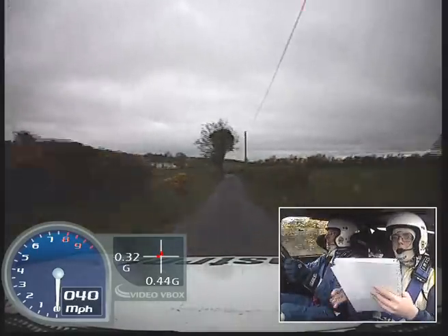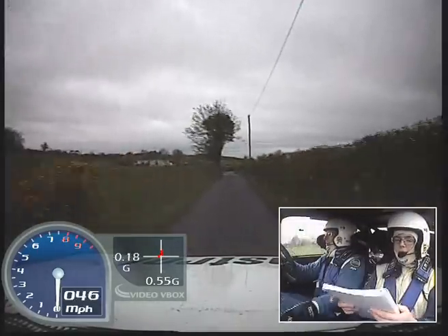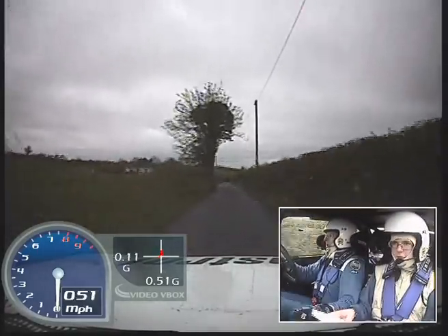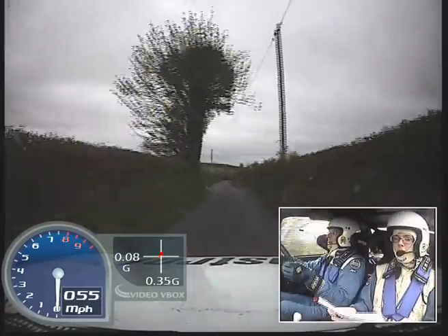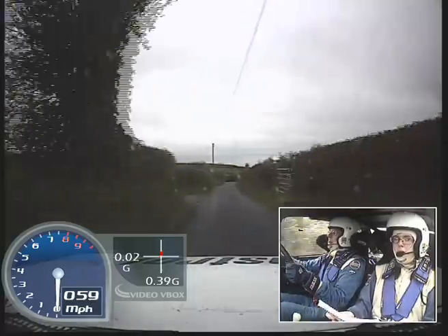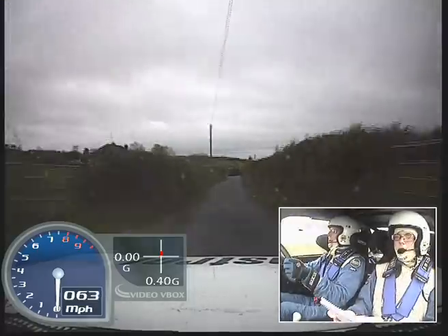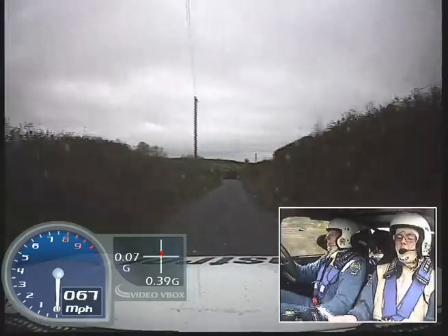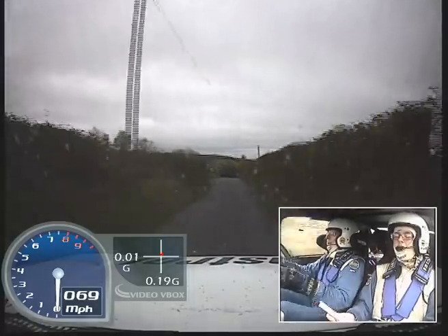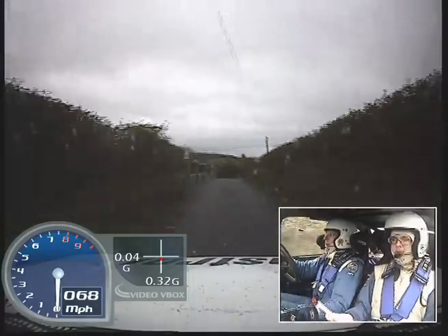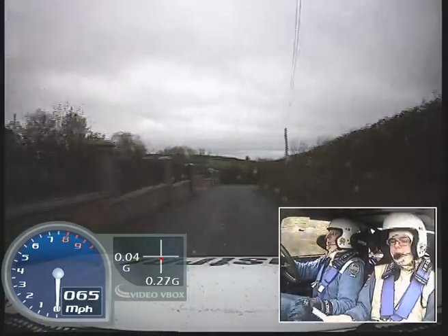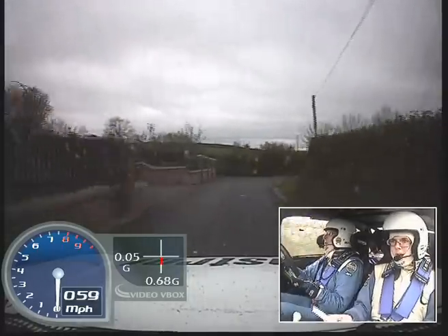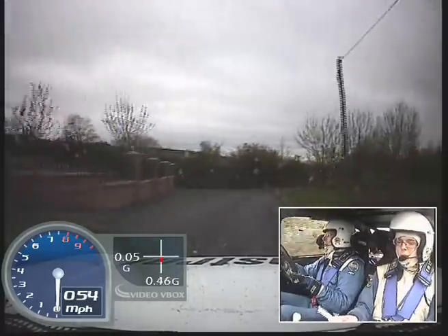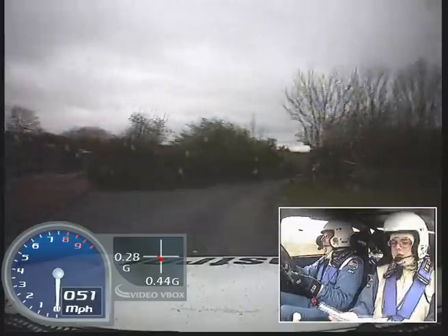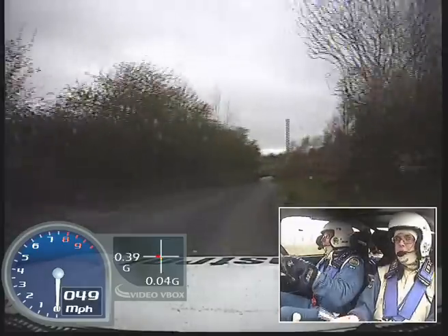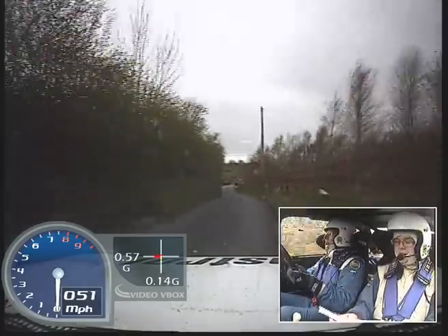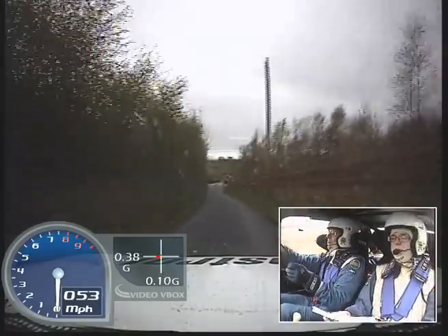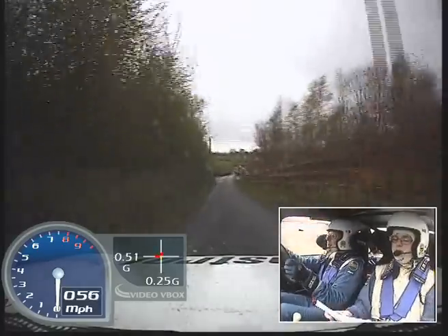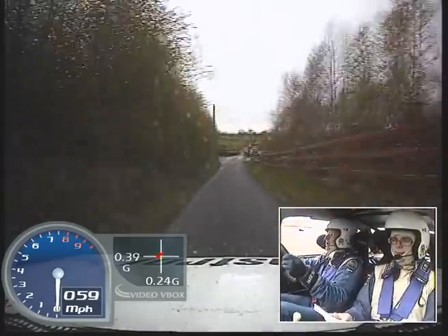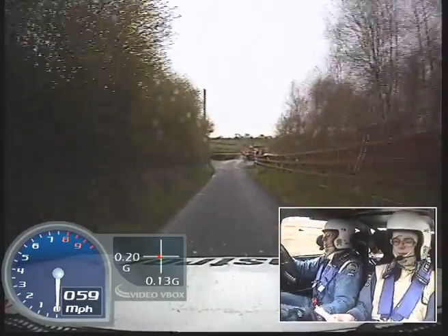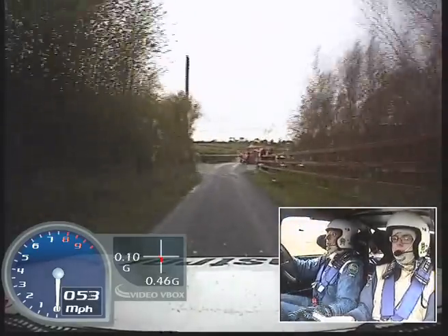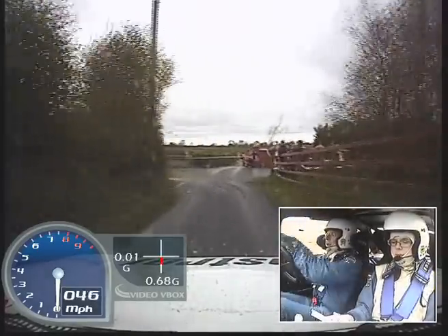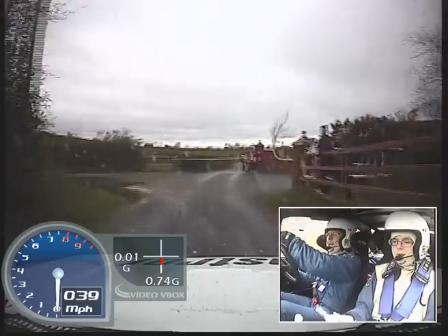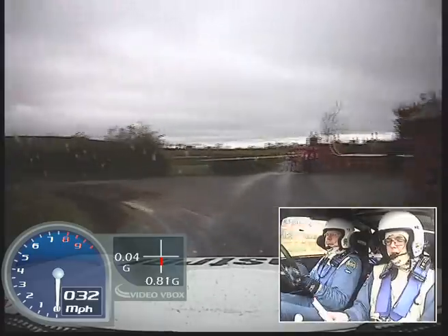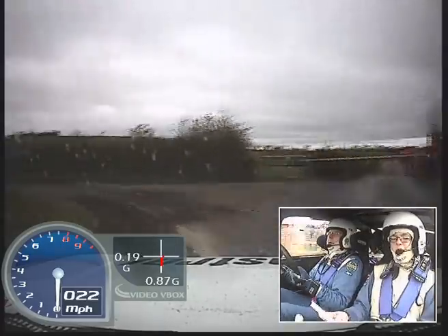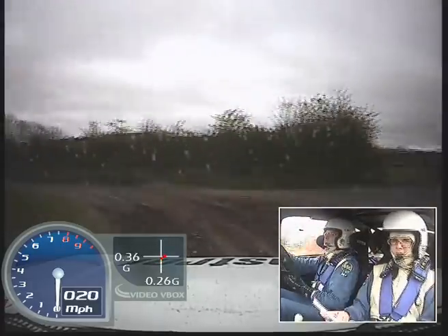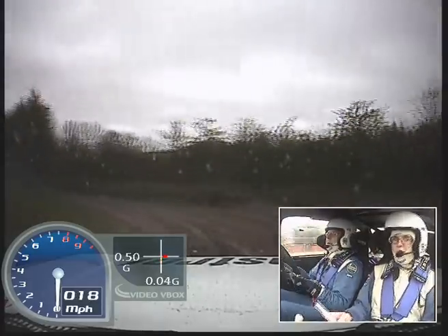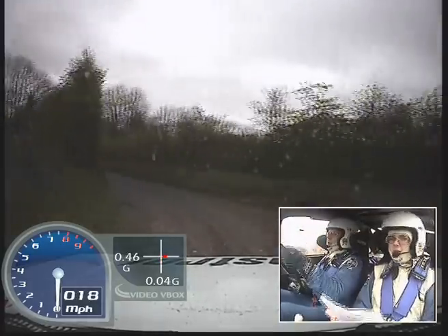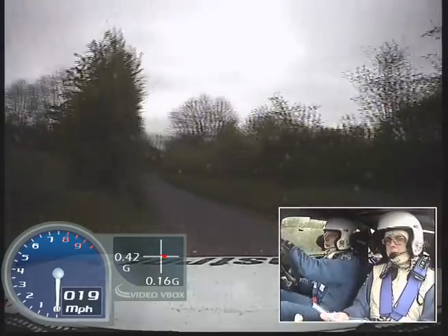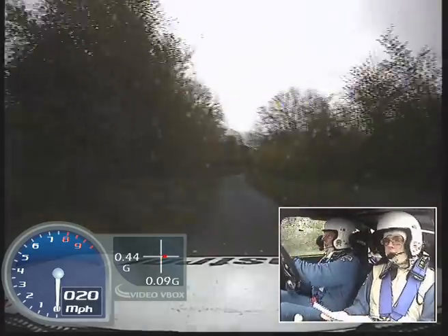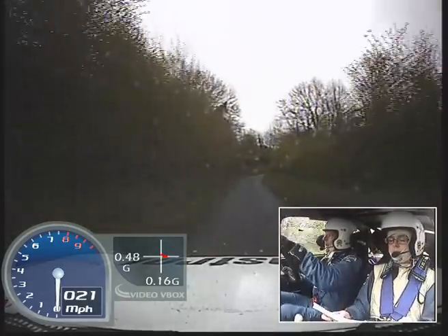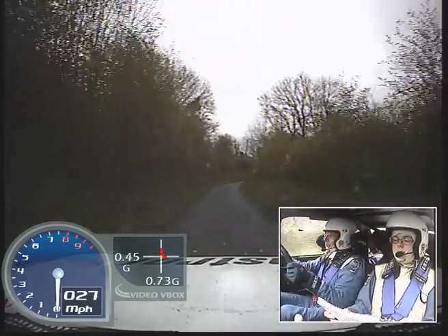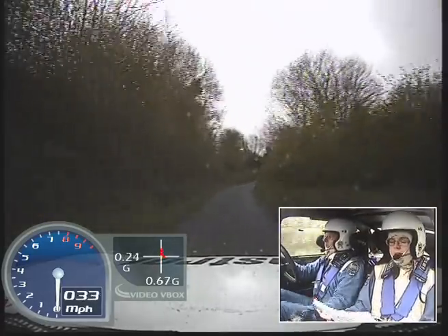Medium right, don't cut, 80. And double caution, hairpin left, 40. Fast, 40, fast right, 60.